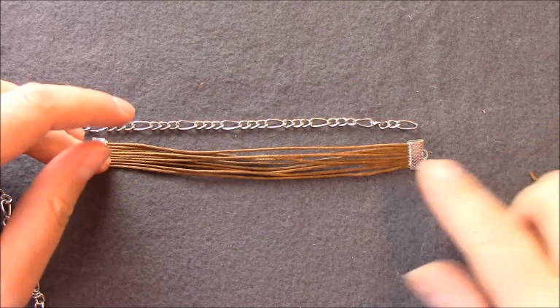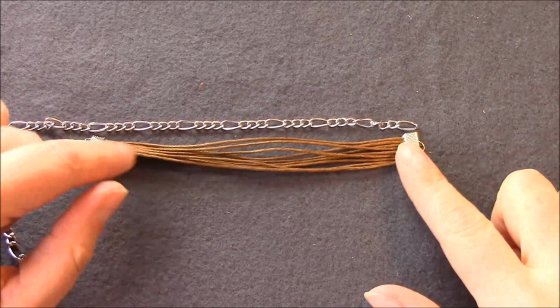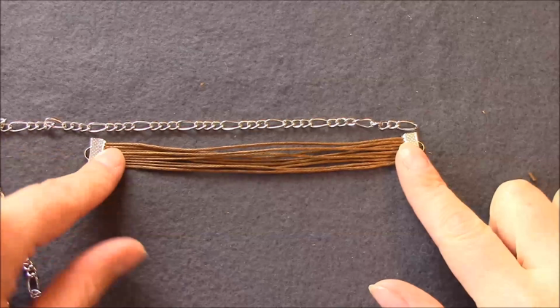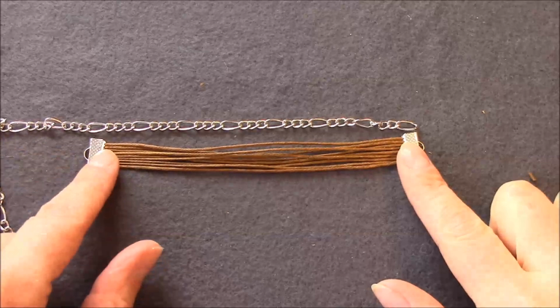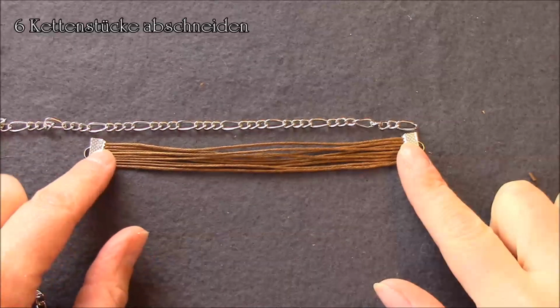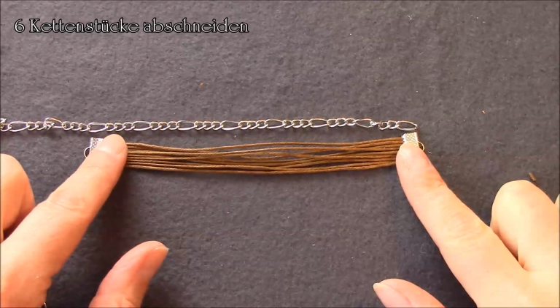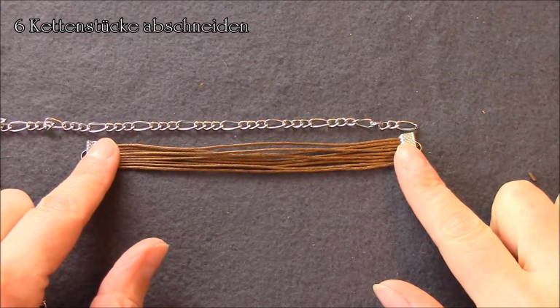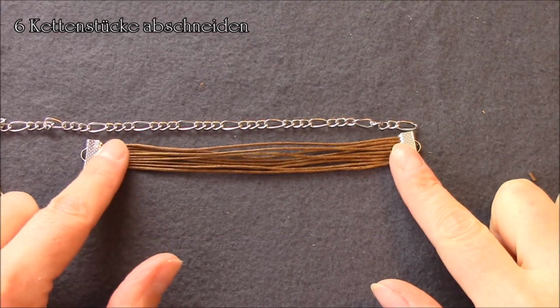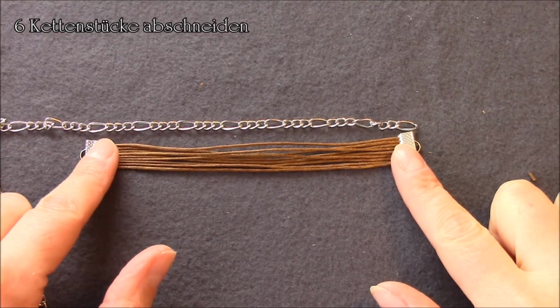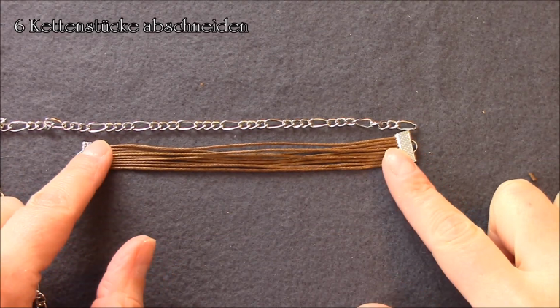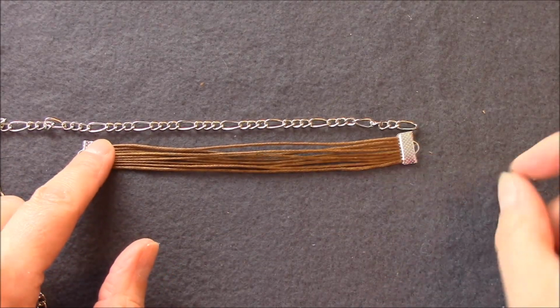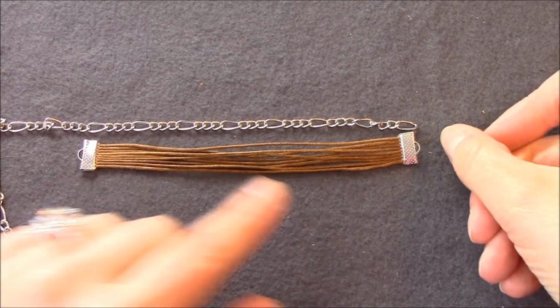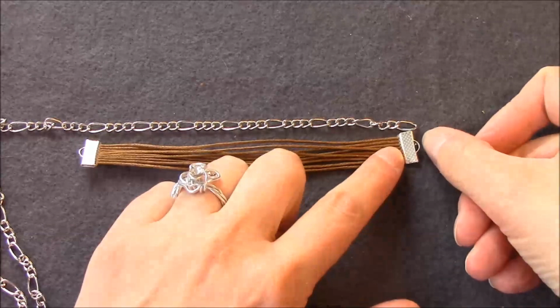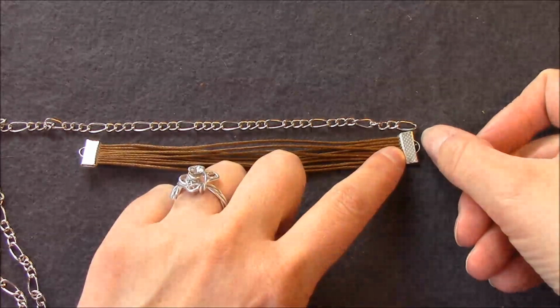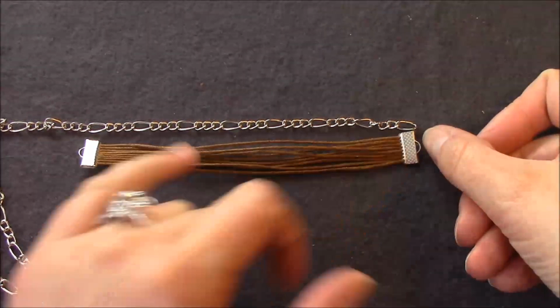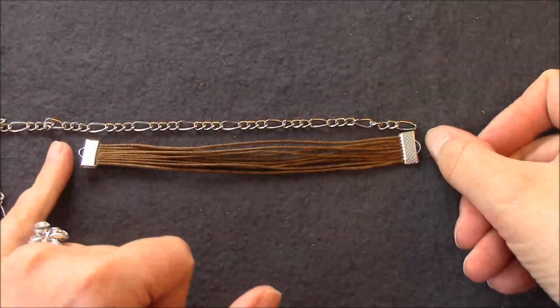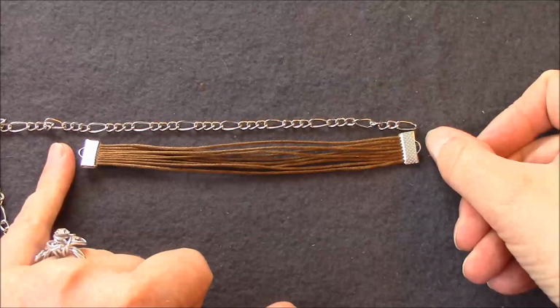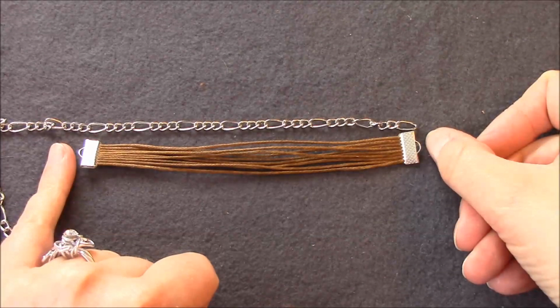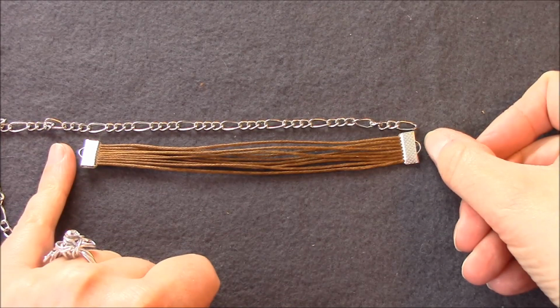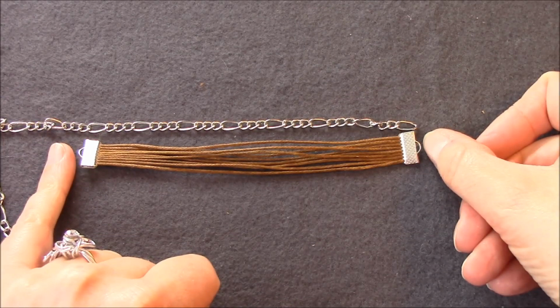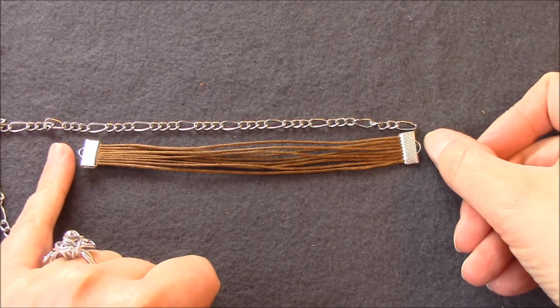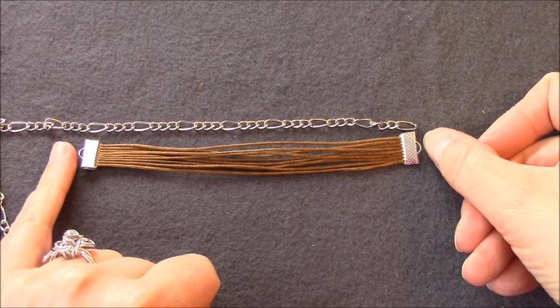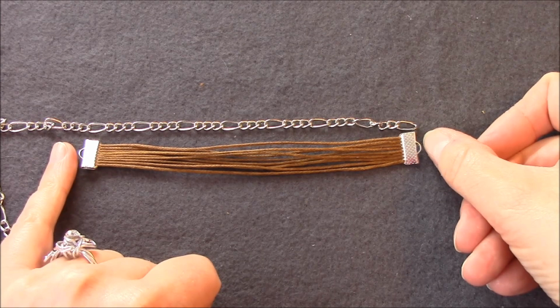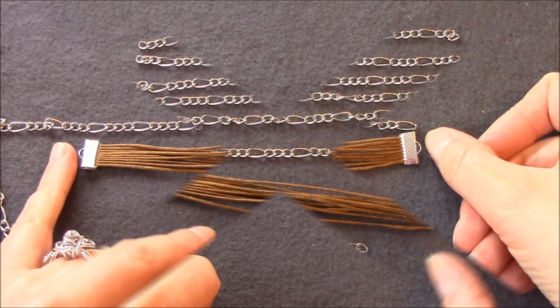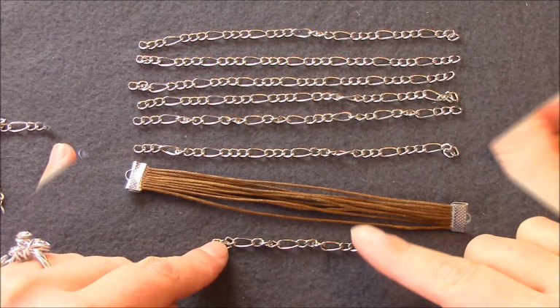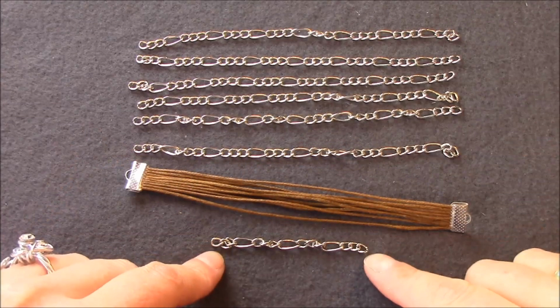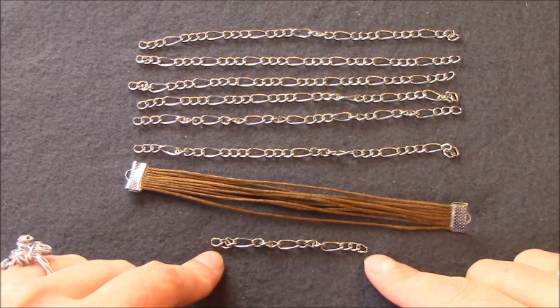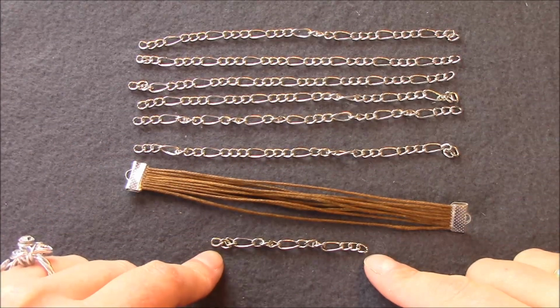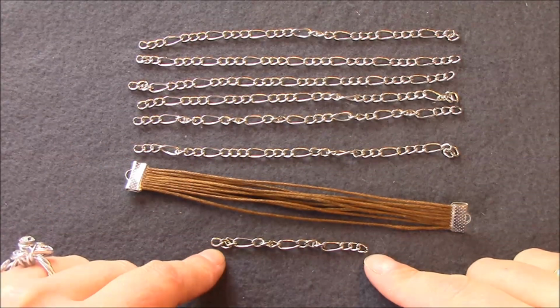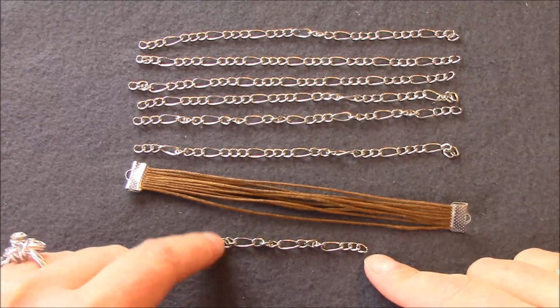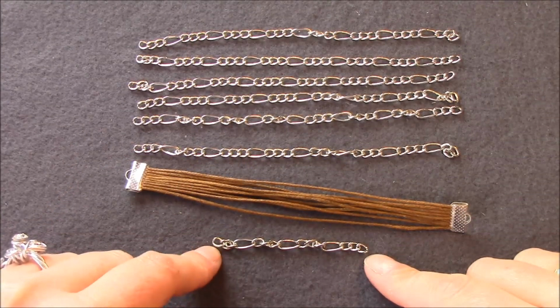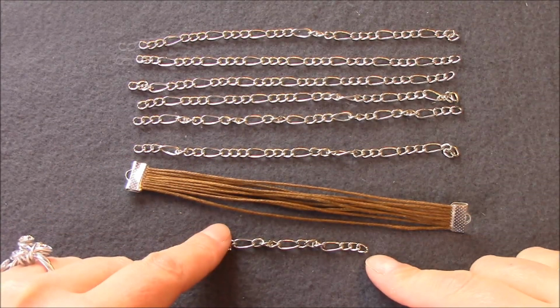Nun schneidet ihr euch von eurer Kette sechs Stücke ab in der Länge, in der euer Baumwoll- bzw. euer Fadenelement lang ist. Ein kürzeres Stück Kette können wir dann gleich als Verlängerungskettchen benutzen.